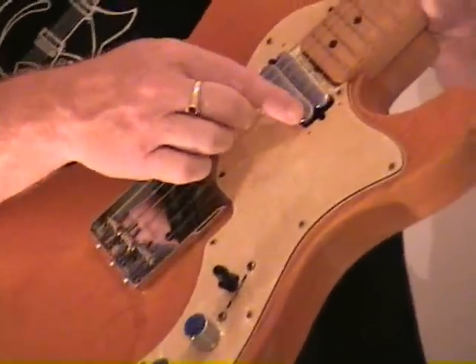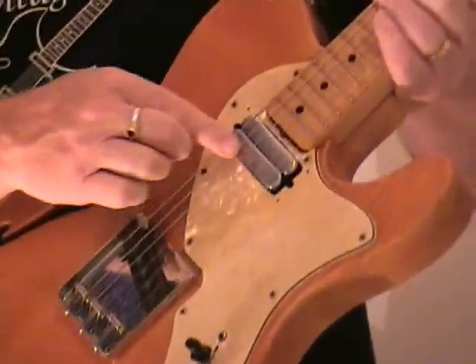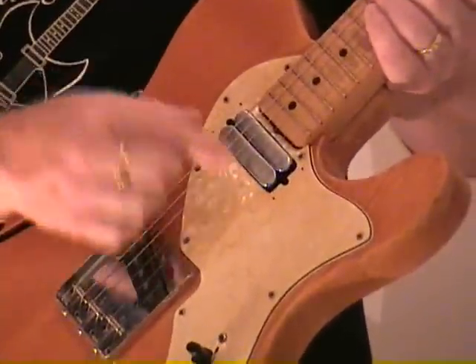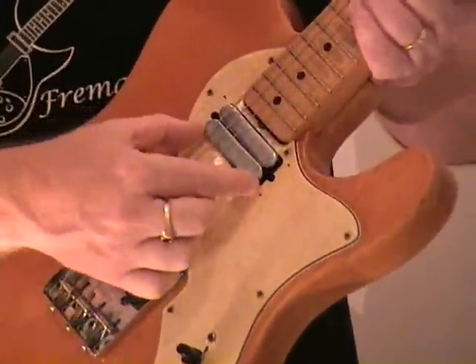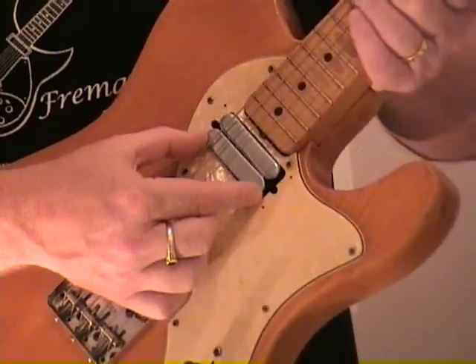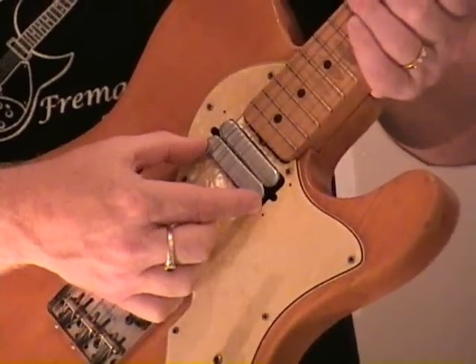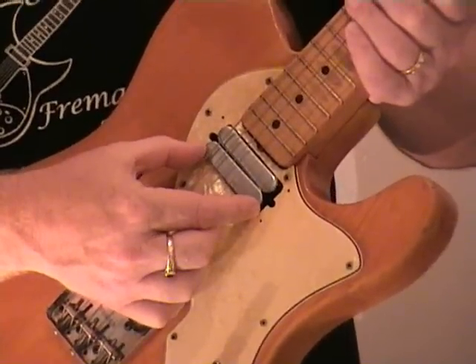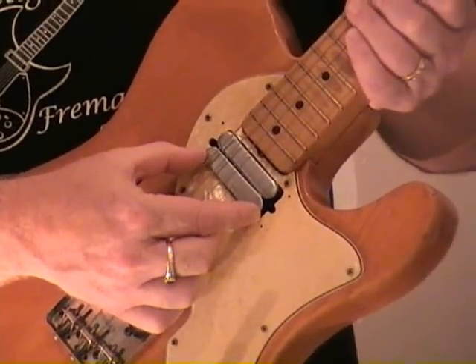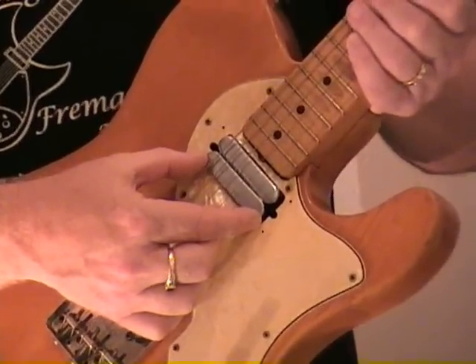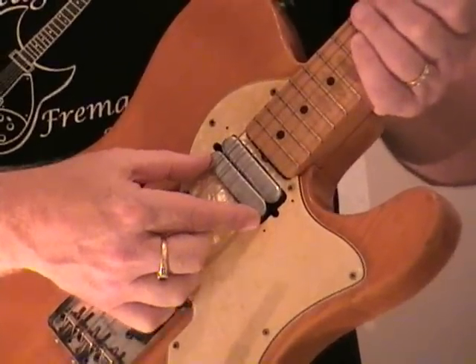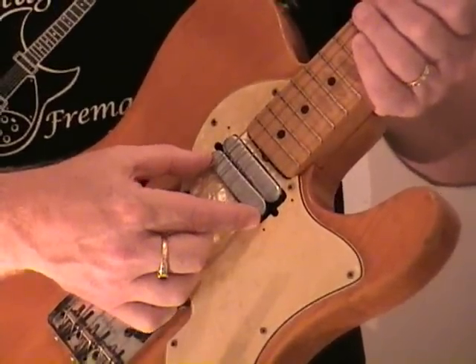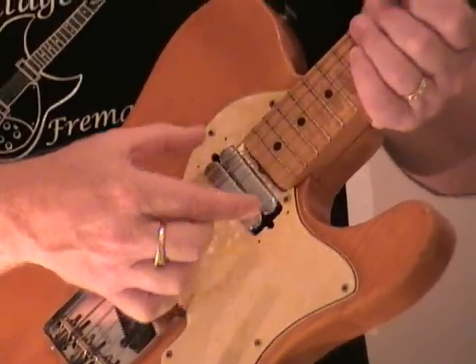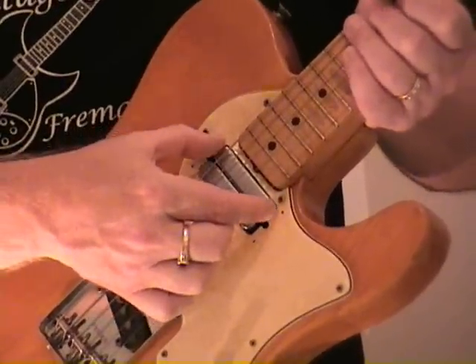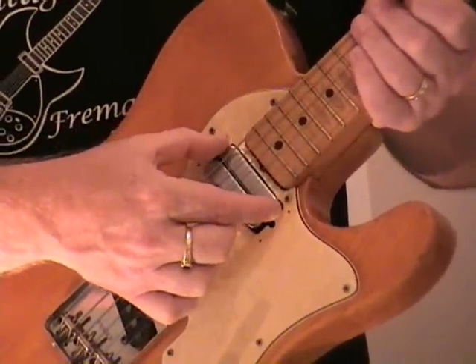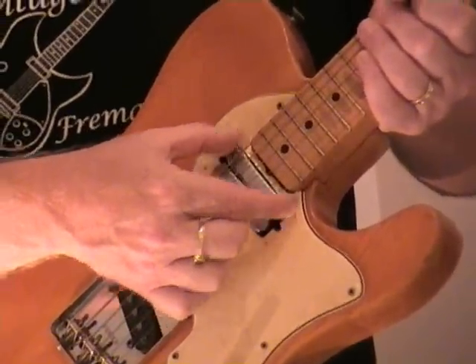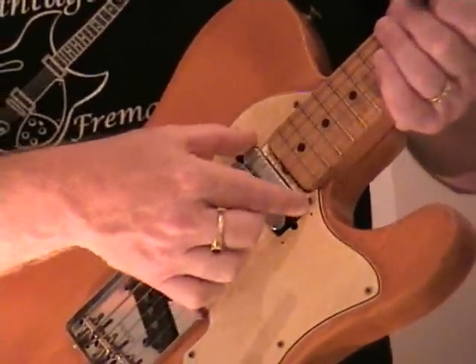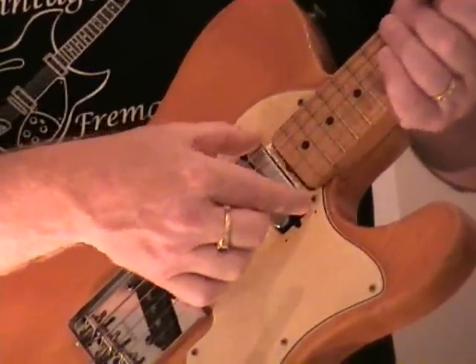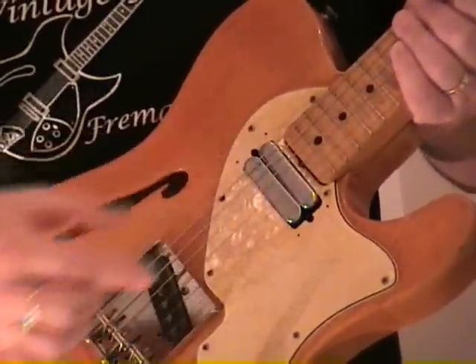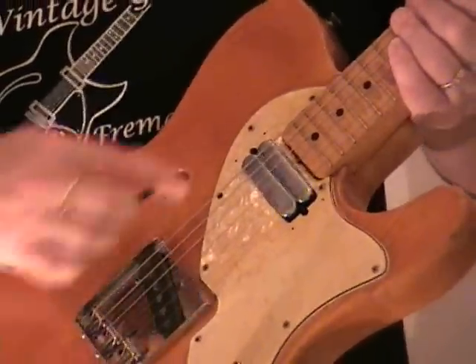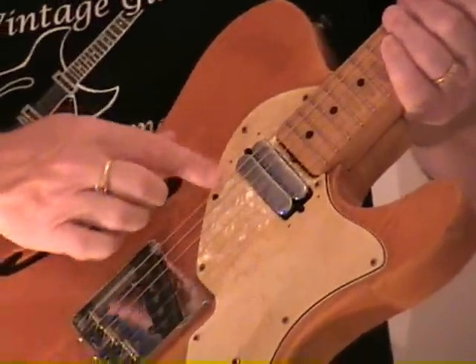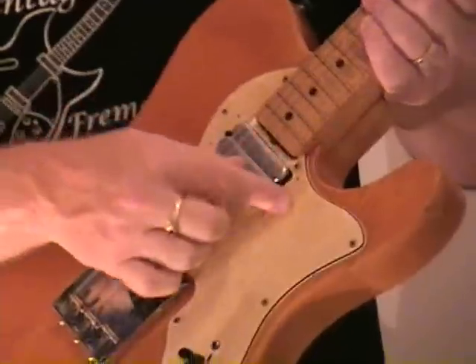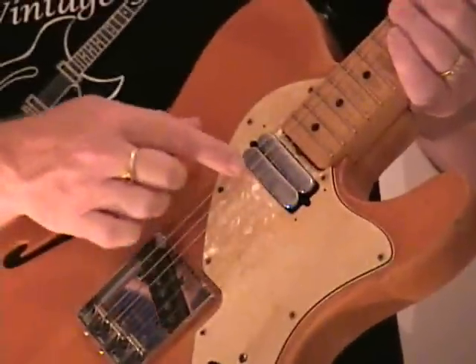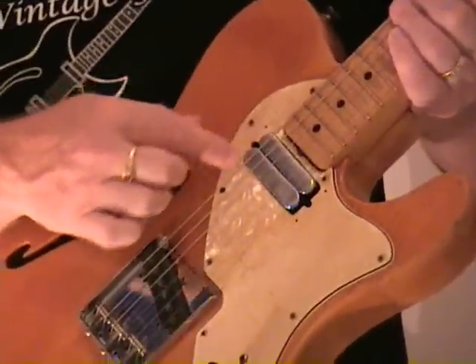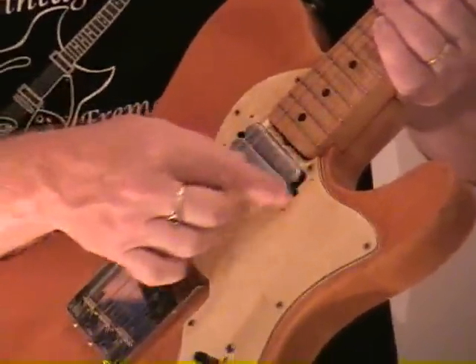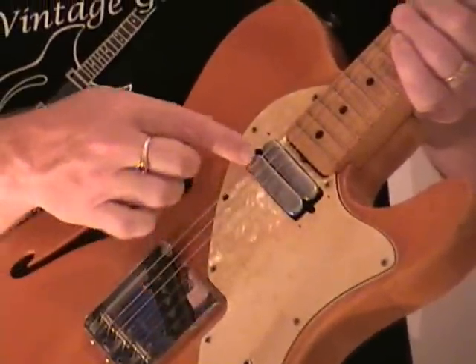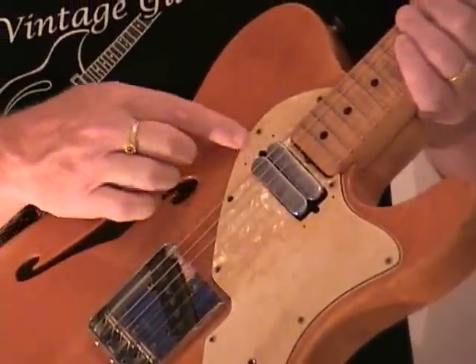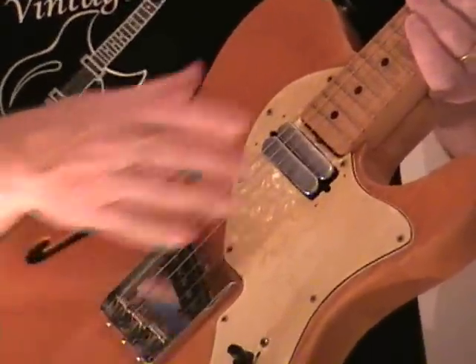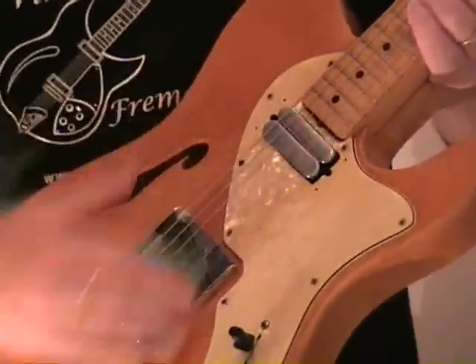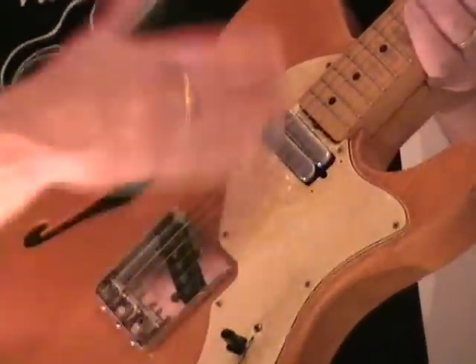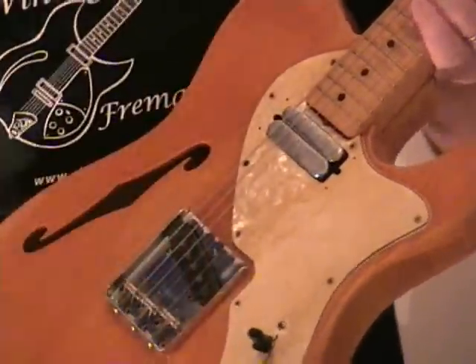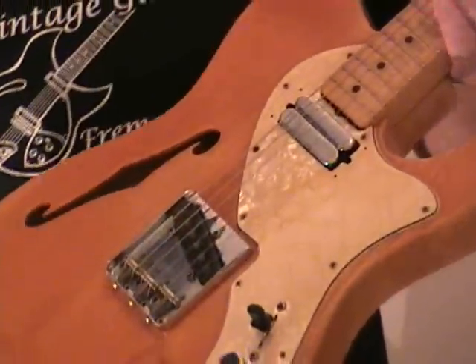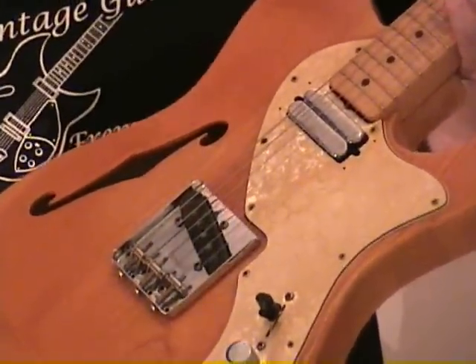This particular chrome cover here is not an actual pick-up — the actual pick-up is on the next side. It's unfortunate that somebody in the past has put a humbucker on and ruined a perfectly good pickguard.